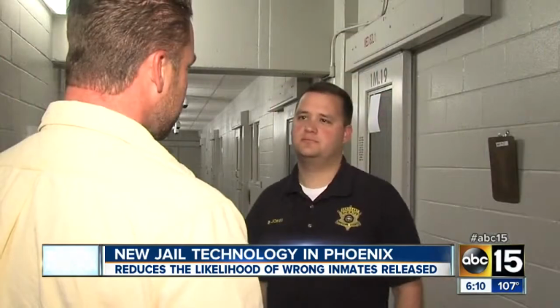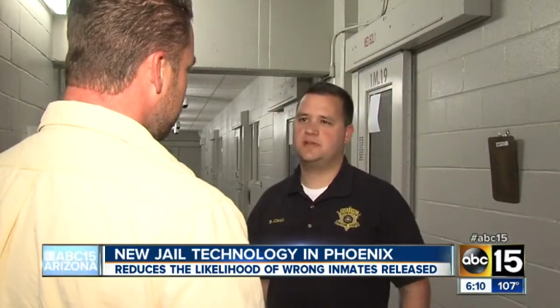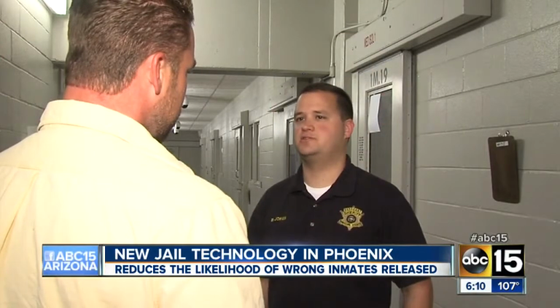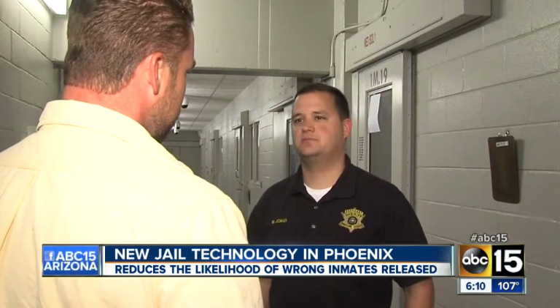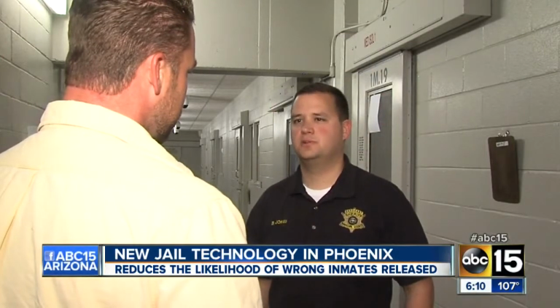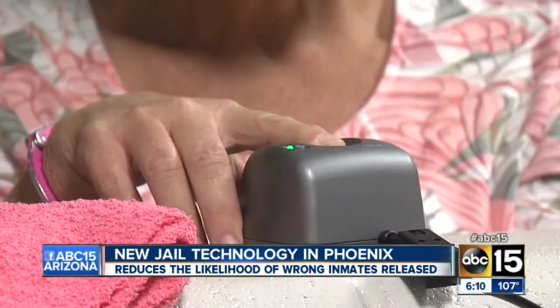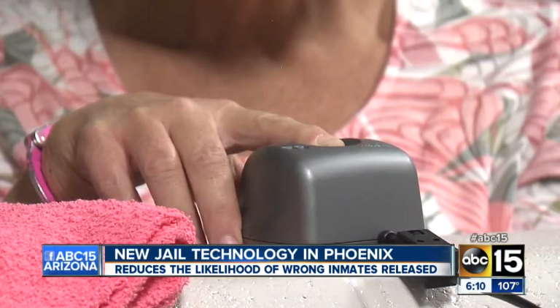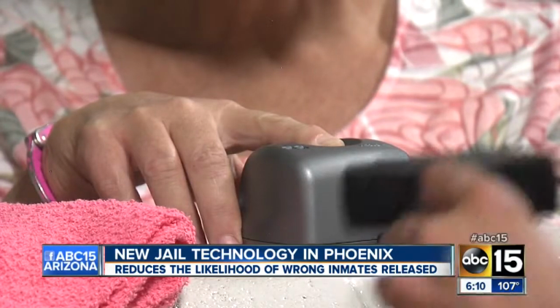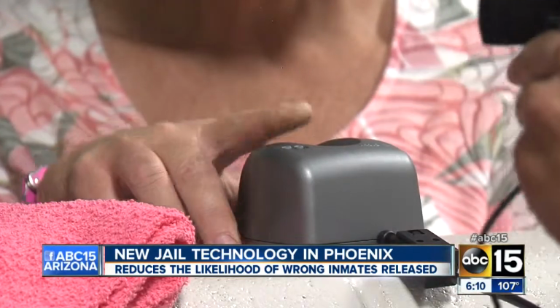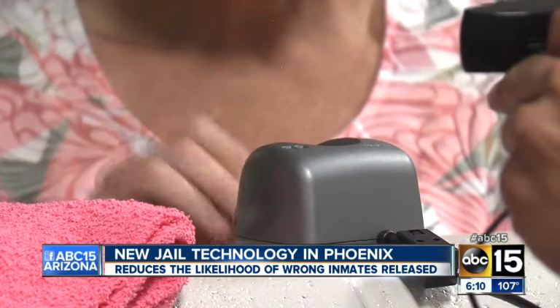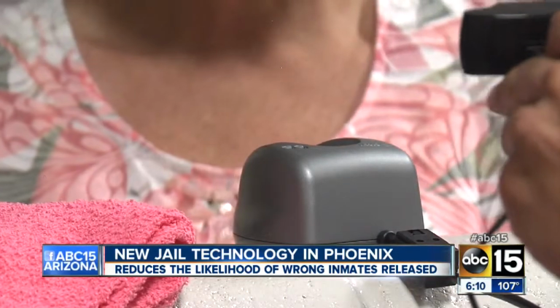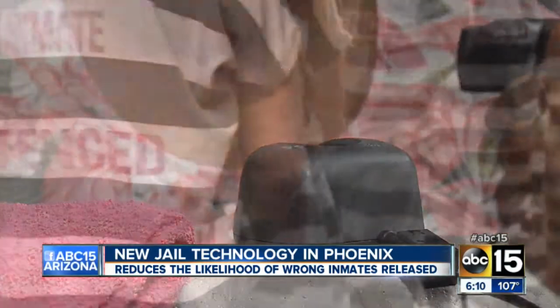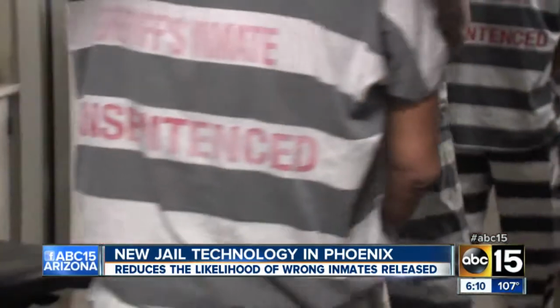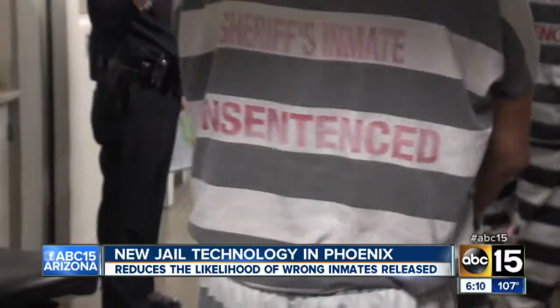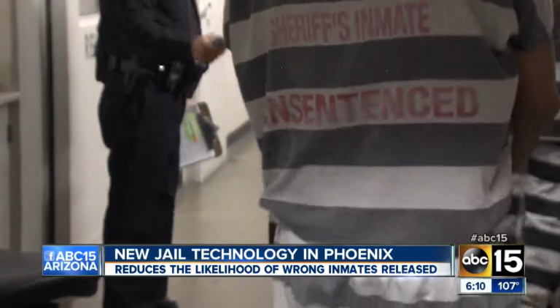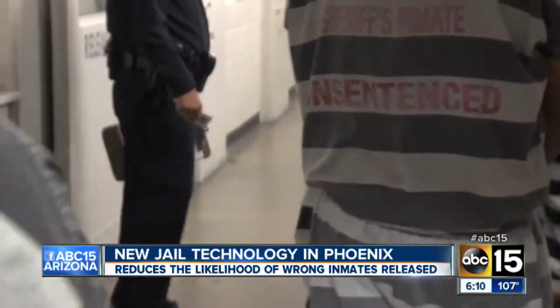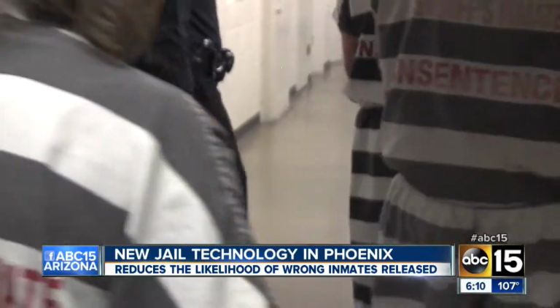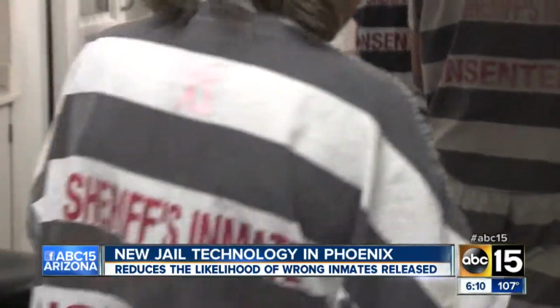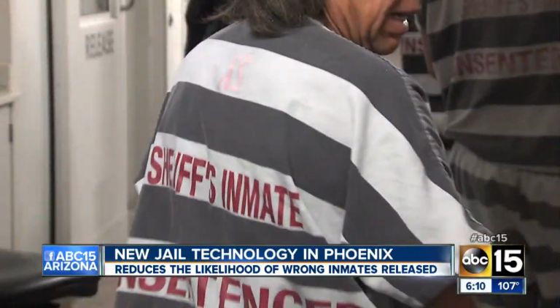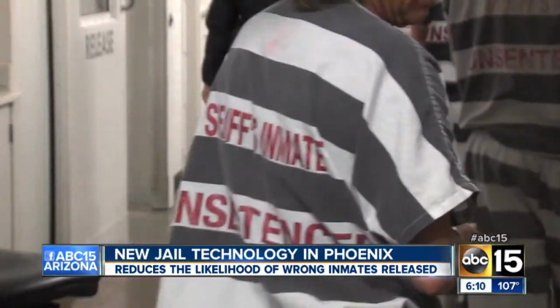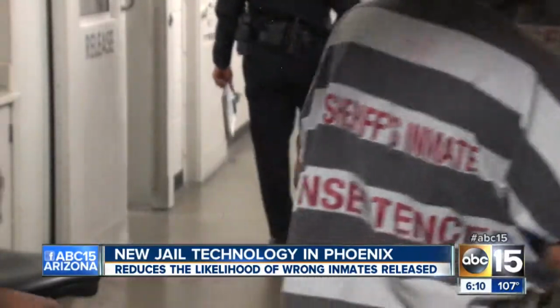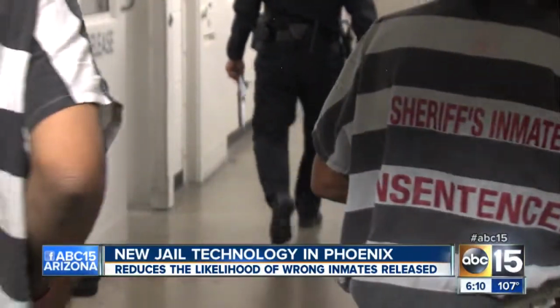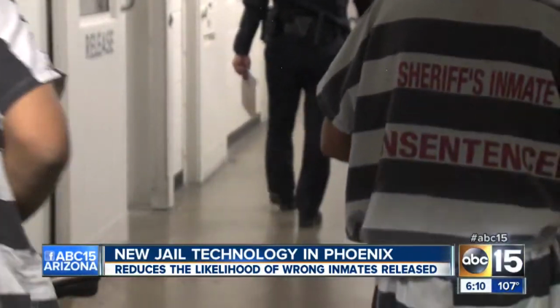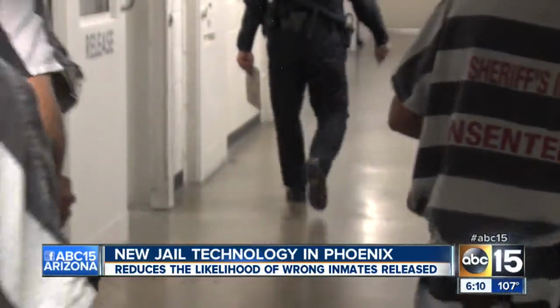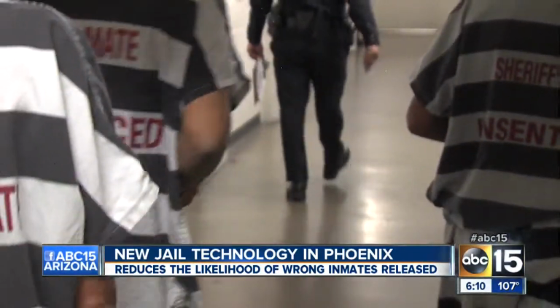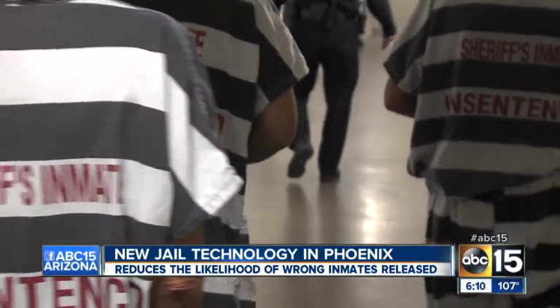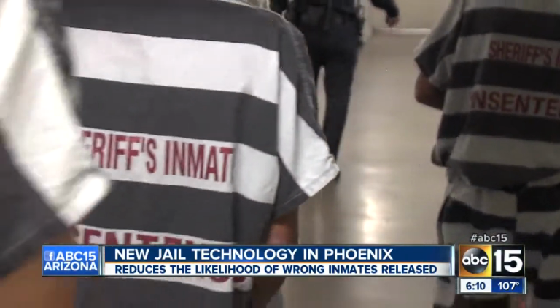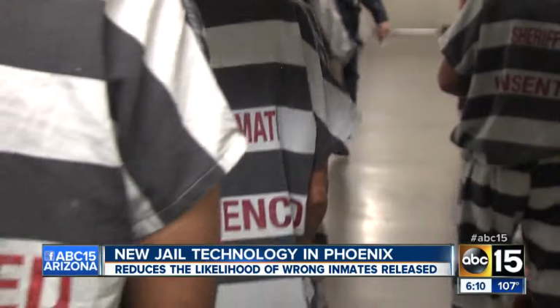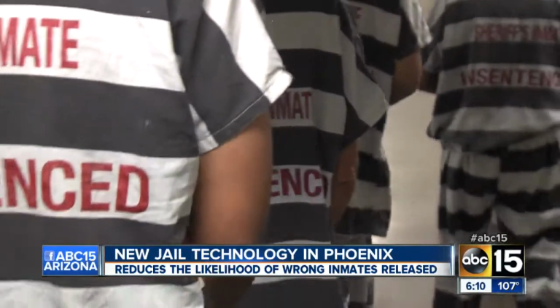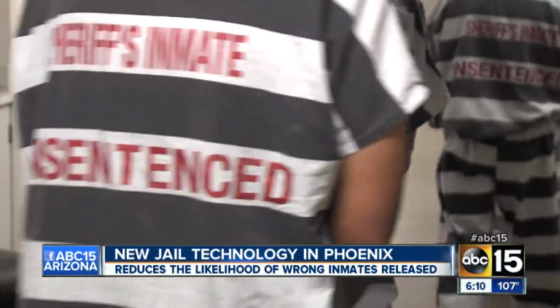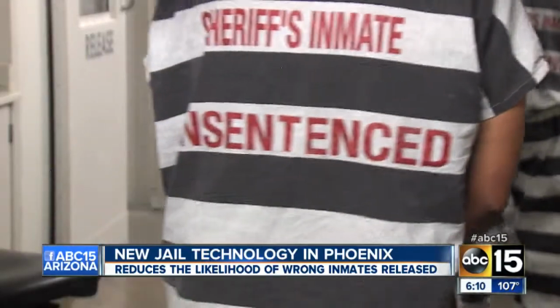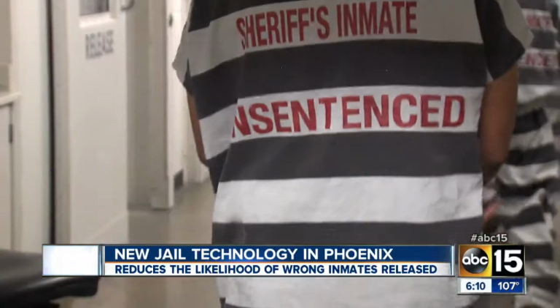Deputies tell us this high-tech scanner should help fill the cracks in the old system. If this is a jail, we need to make sure we're releasing the proper people. In Phoenix, Eric English, ABC15 News.